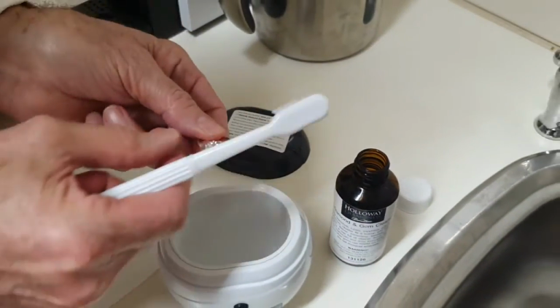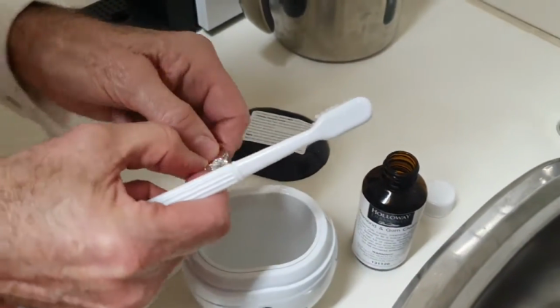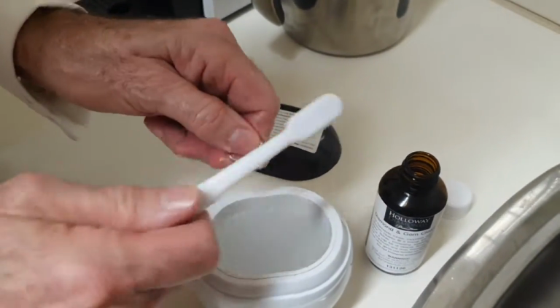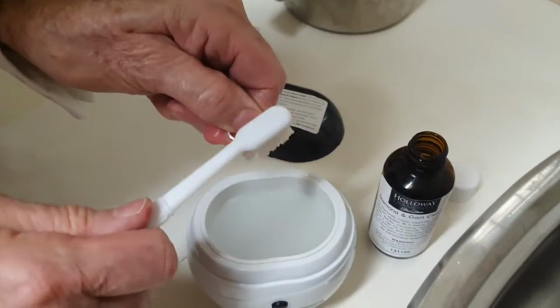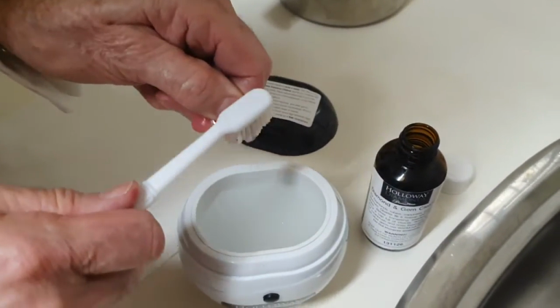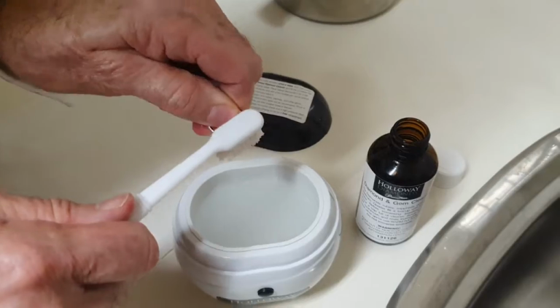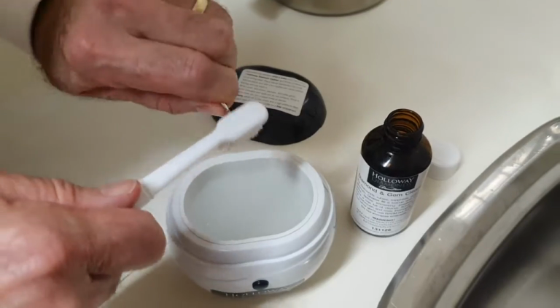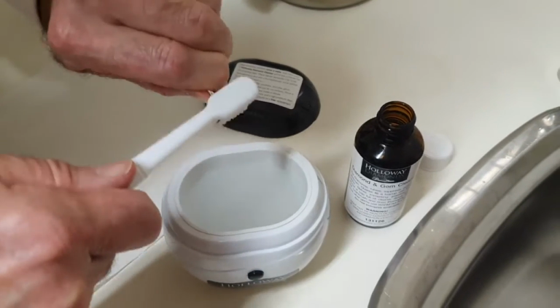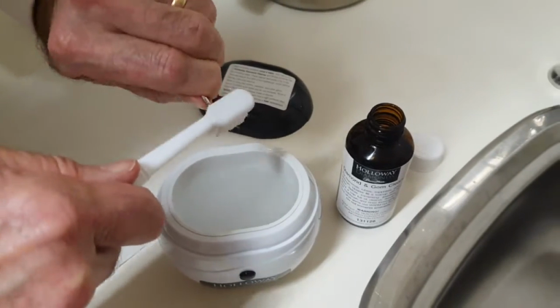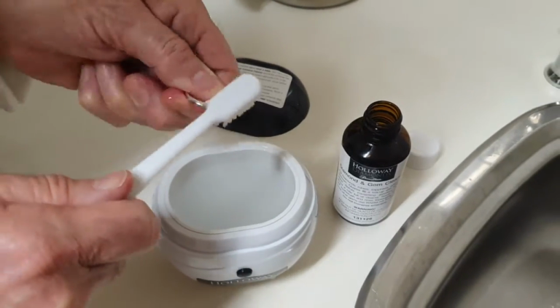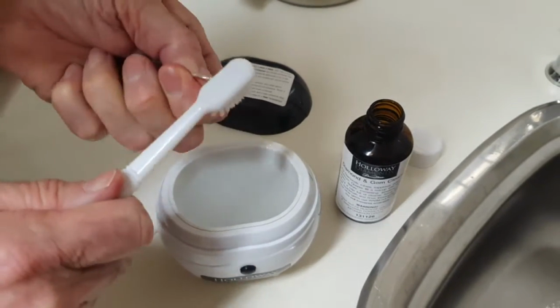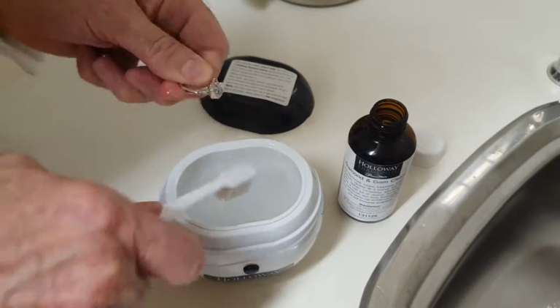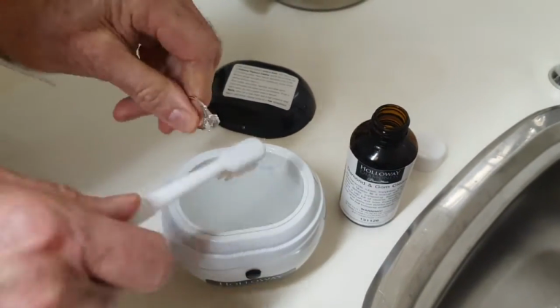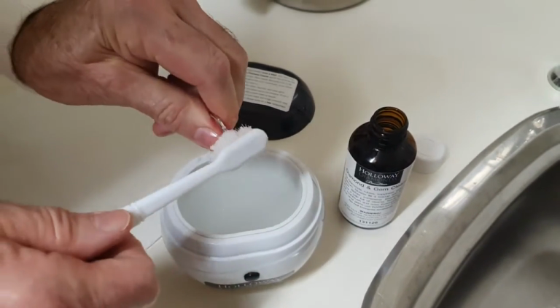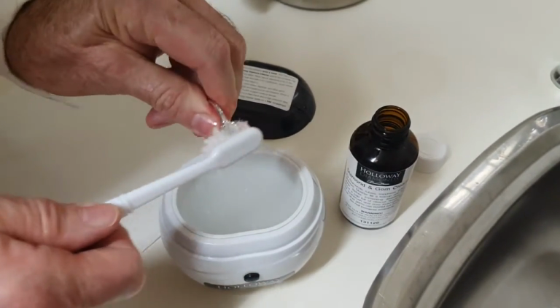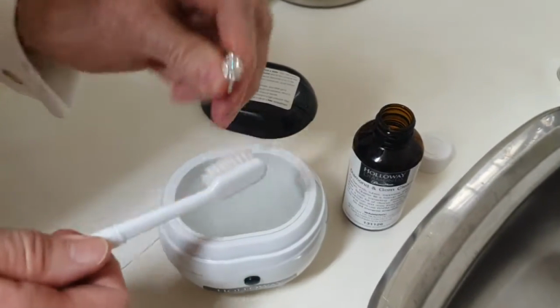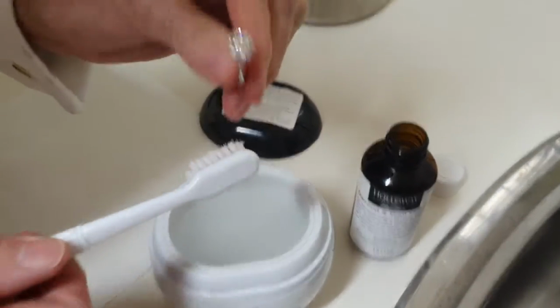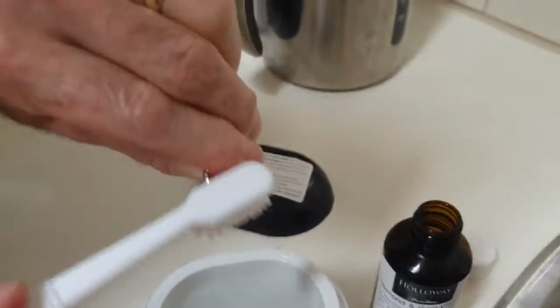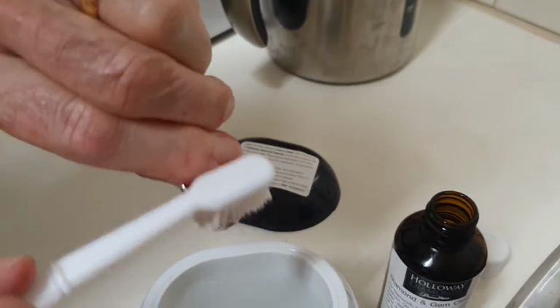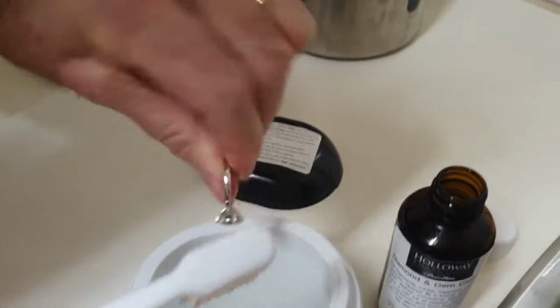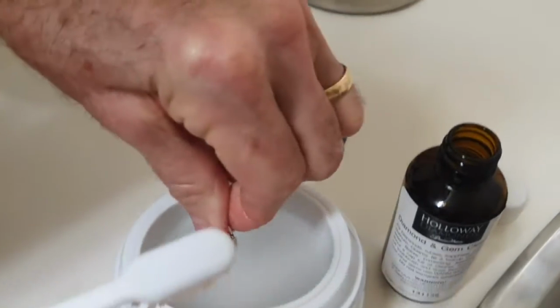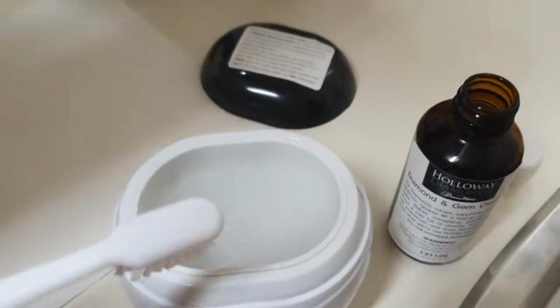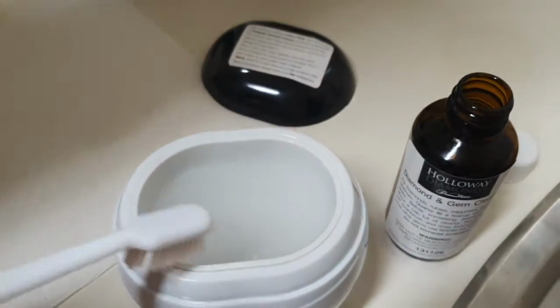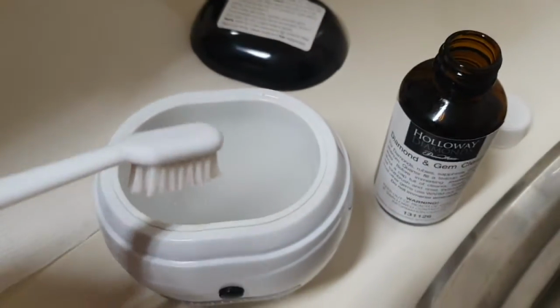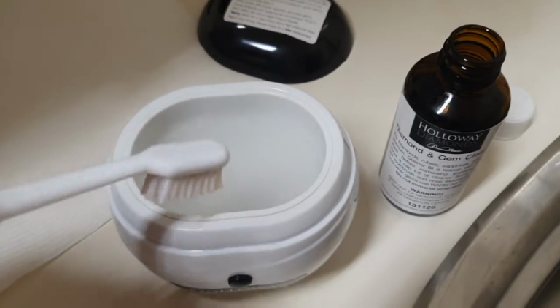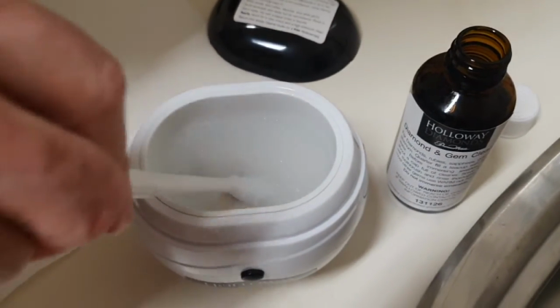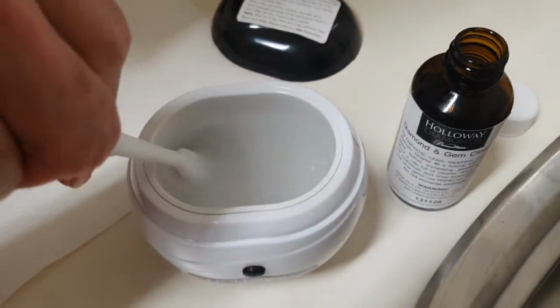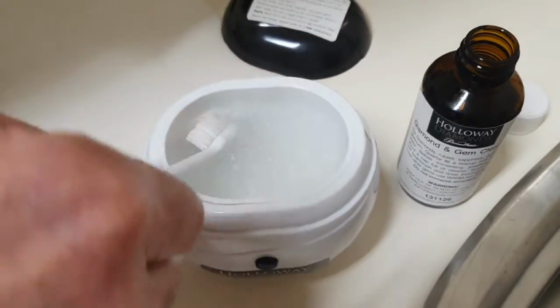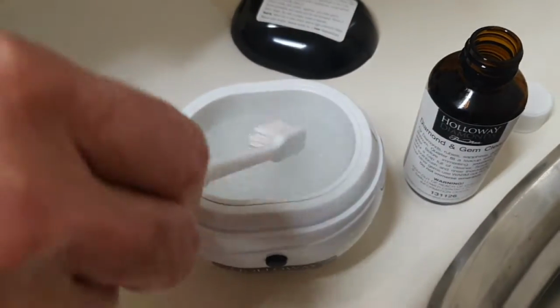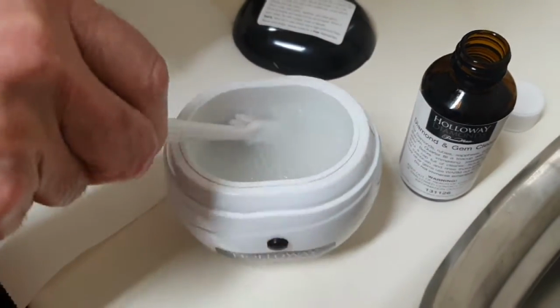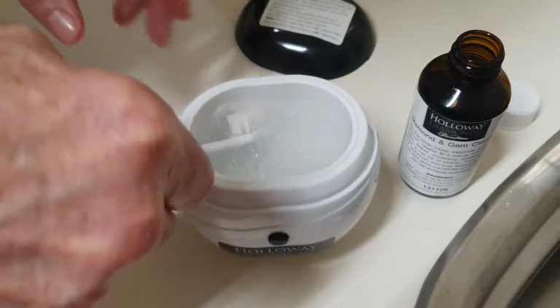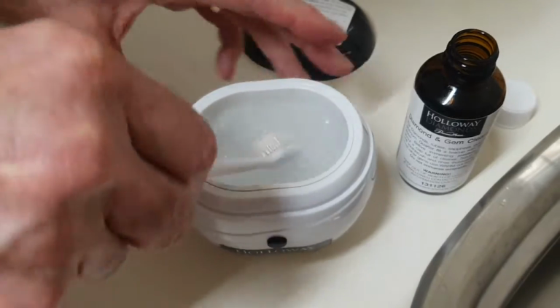I'd actually dipped this ring in olive oil, so you can see that the olive oil is coming off pretty easily — it's already starting to look clean. I'll throw it in for a minute and dip it out with the toothbrush.